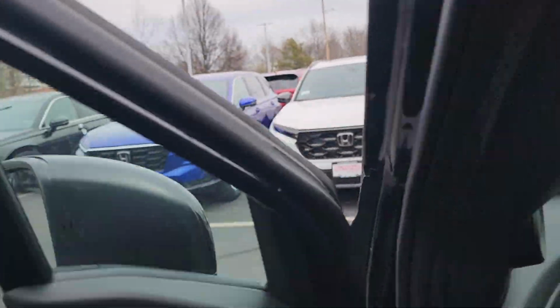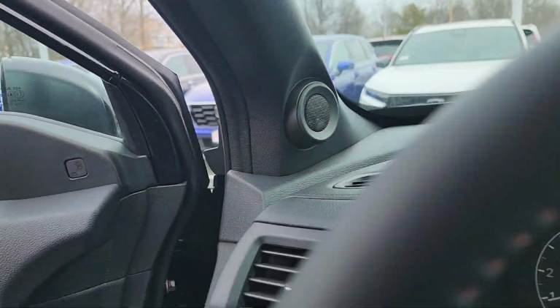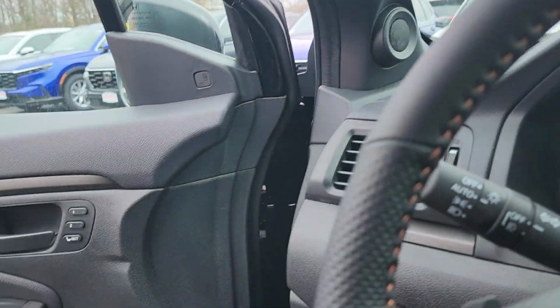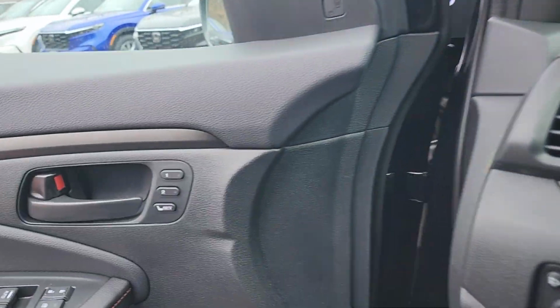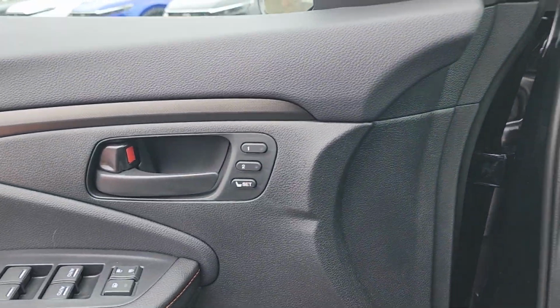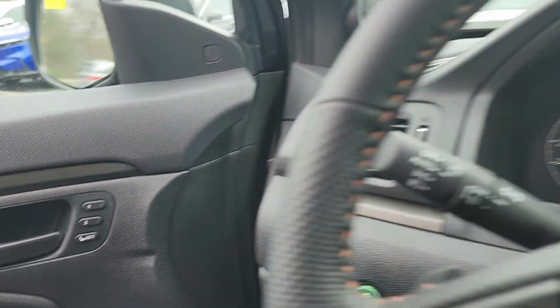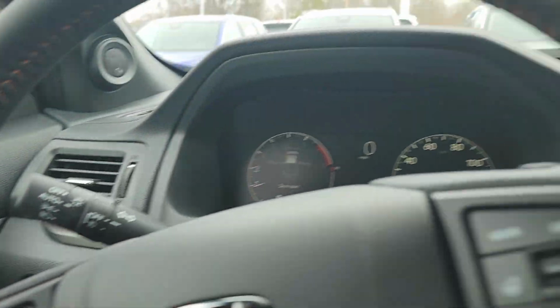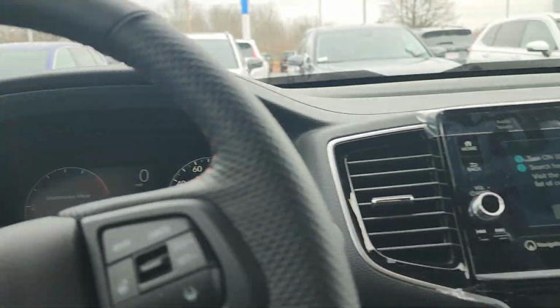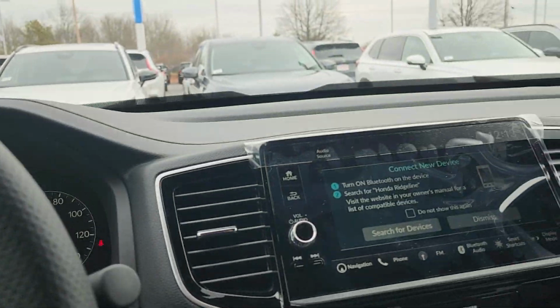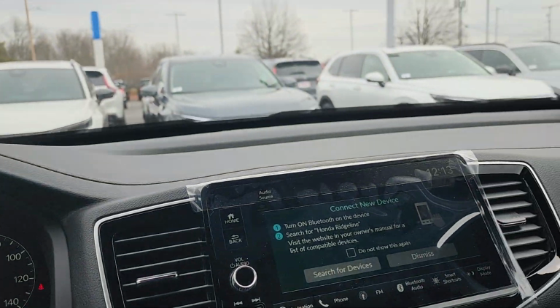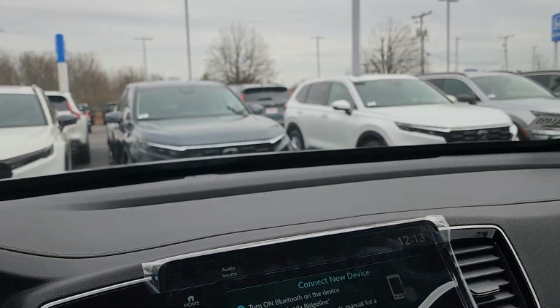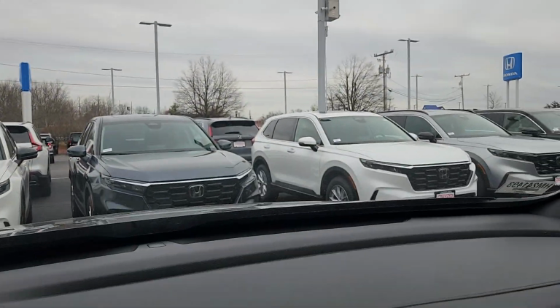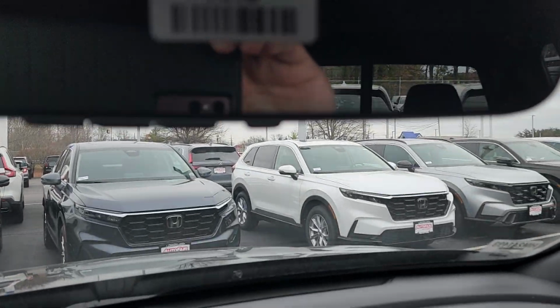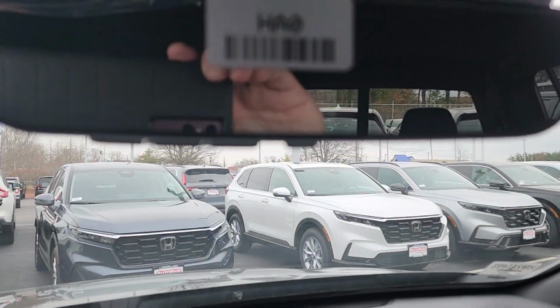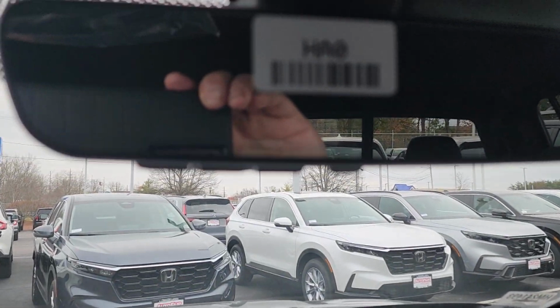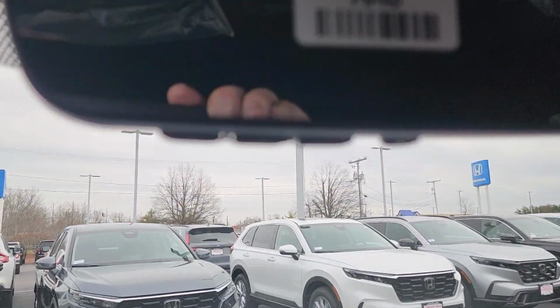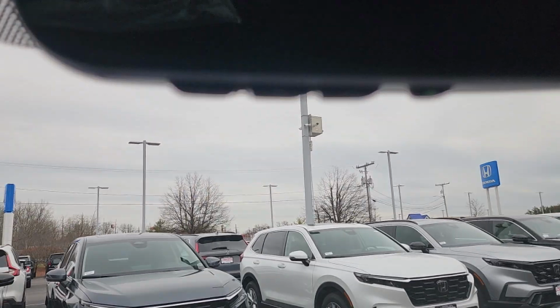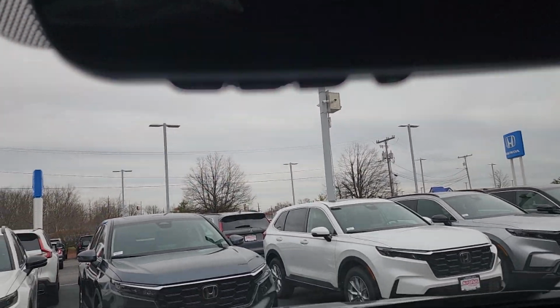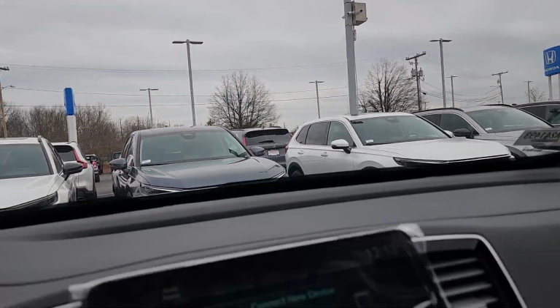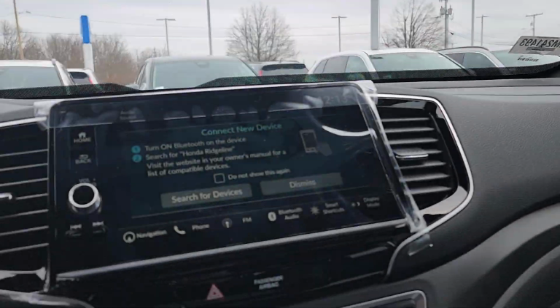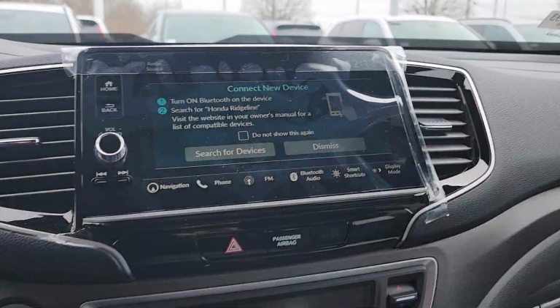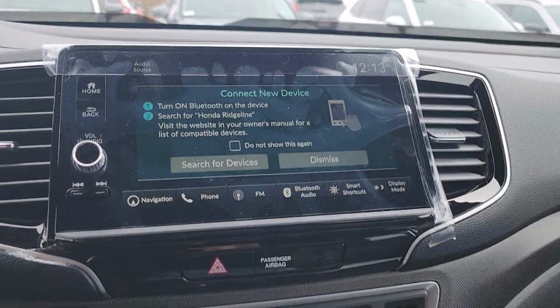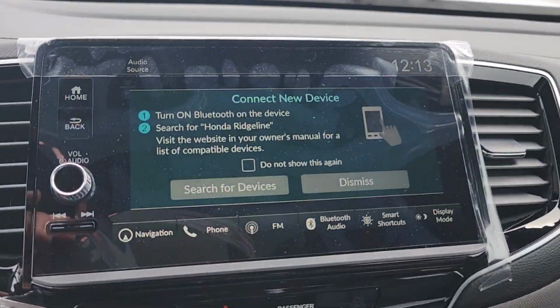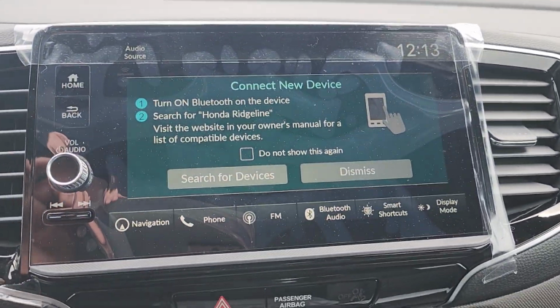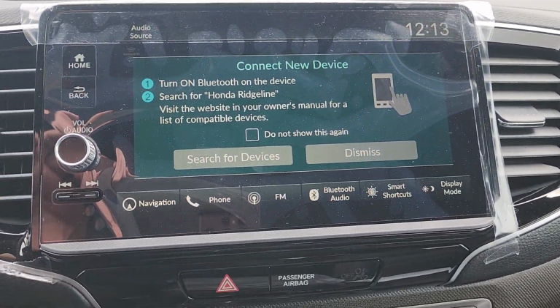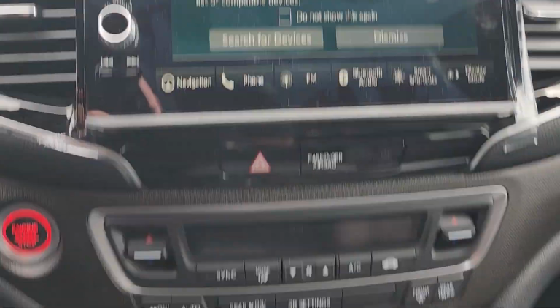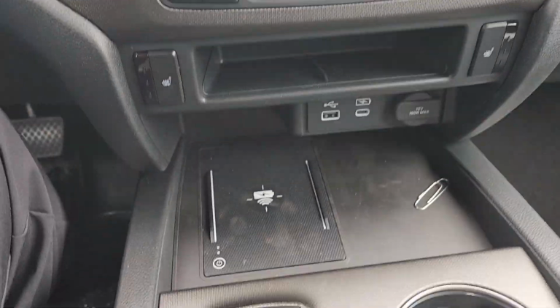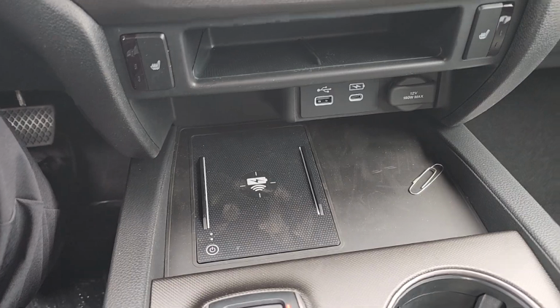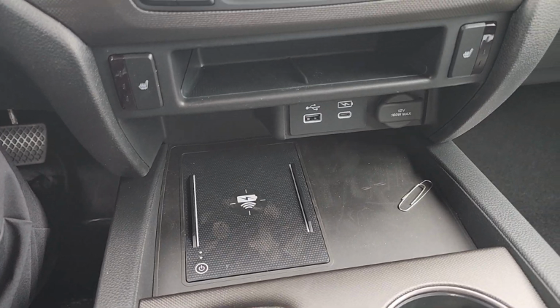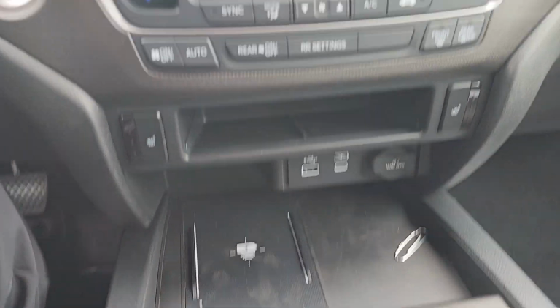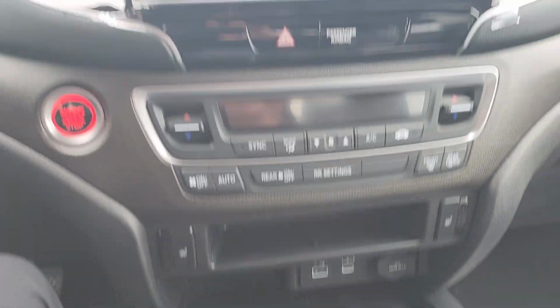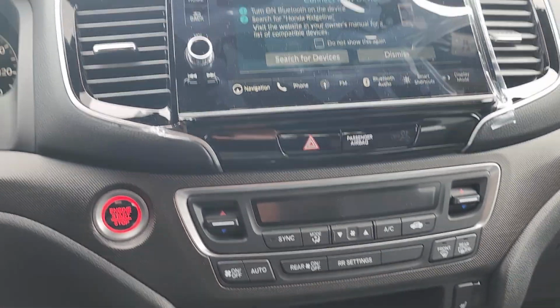You do have two-position driver's seat memory. You have the full suite of Honda Sensing safety features. A one-touch sunroof. Auto-dimming rearview mirror with HomeLink garage code buttons. You have a wireless phone charger and access to wireless Apple CarPlay and Android Auto.